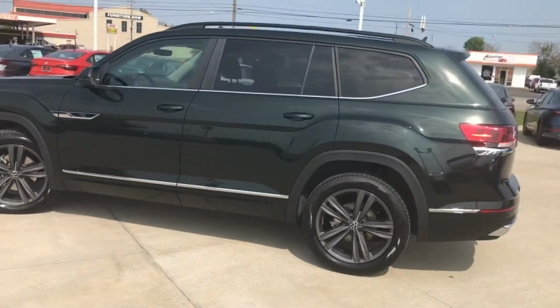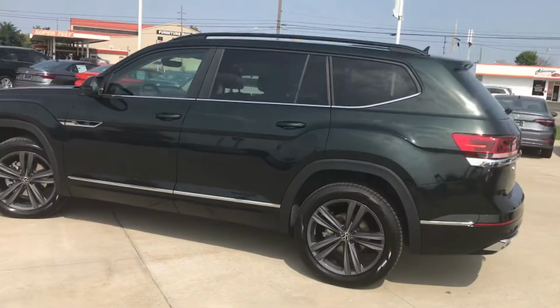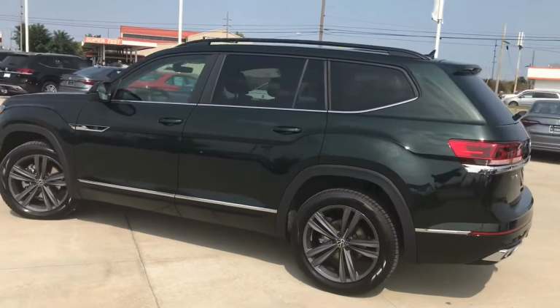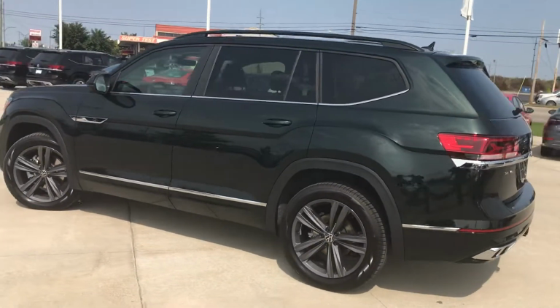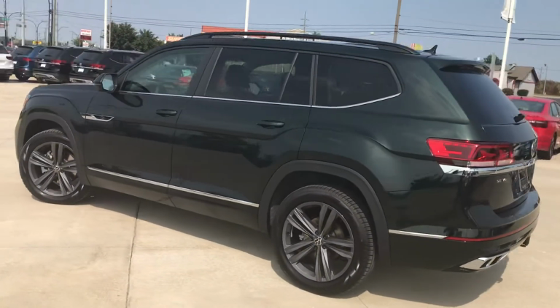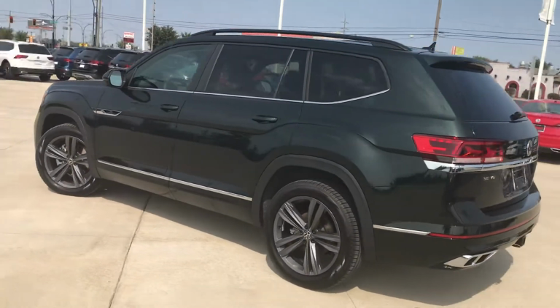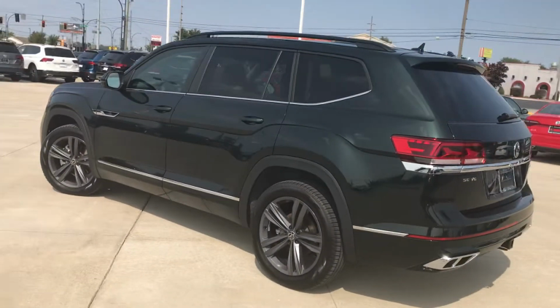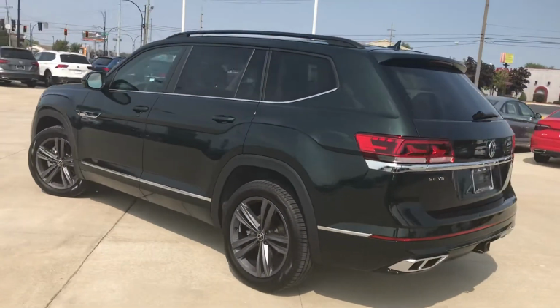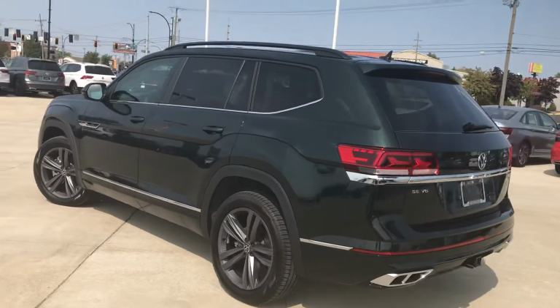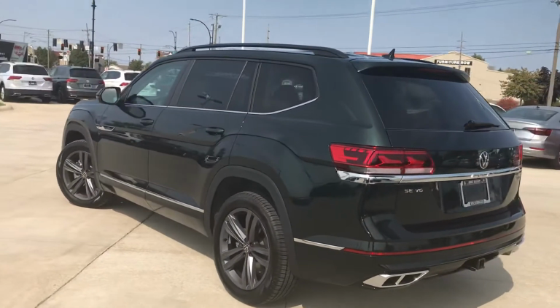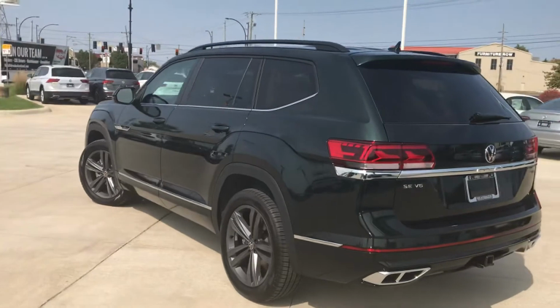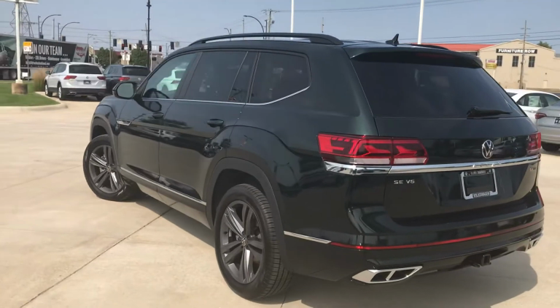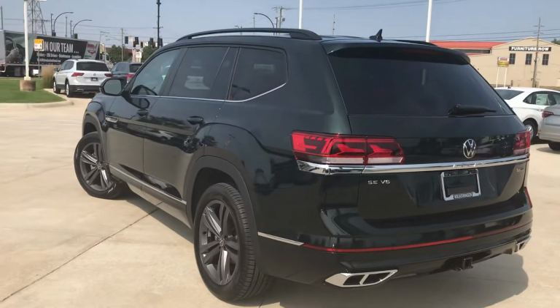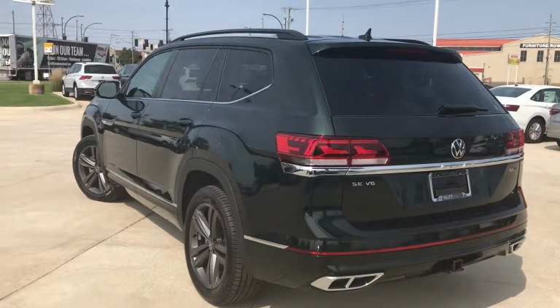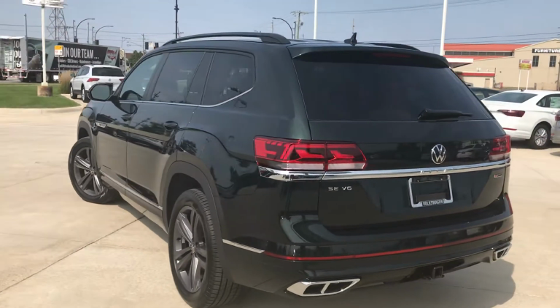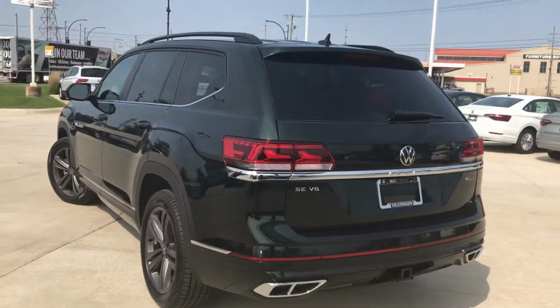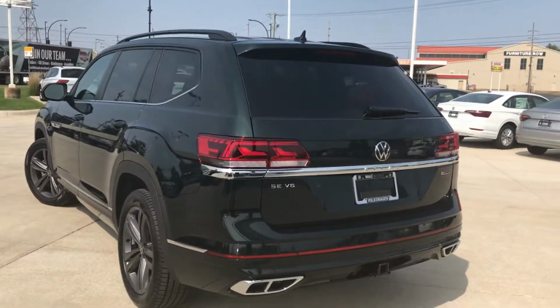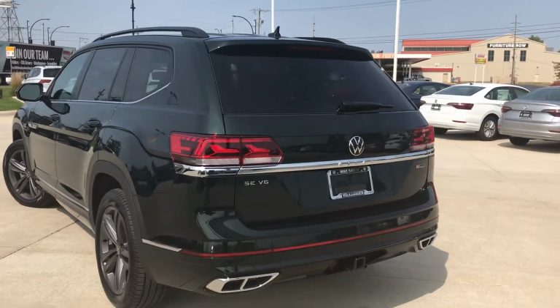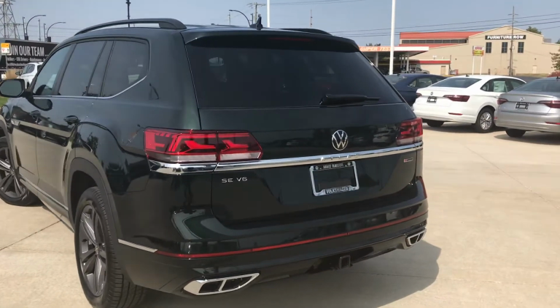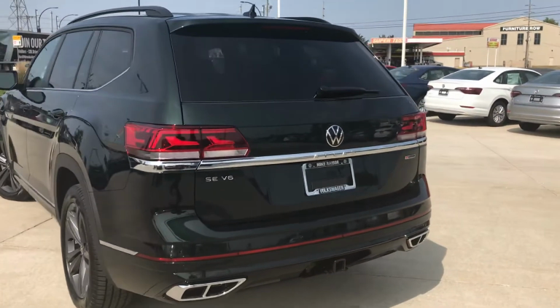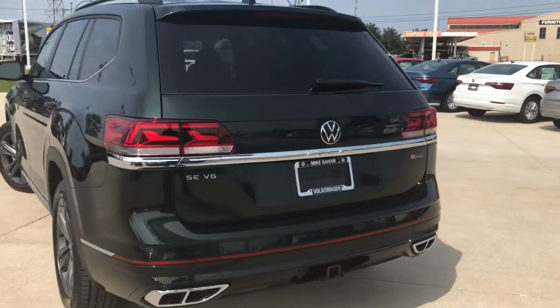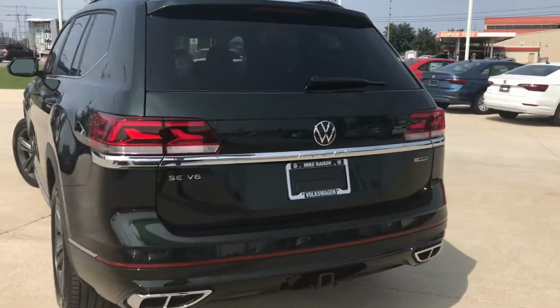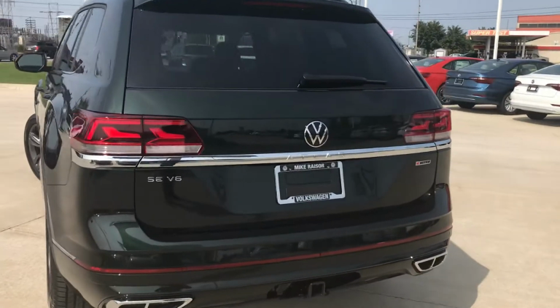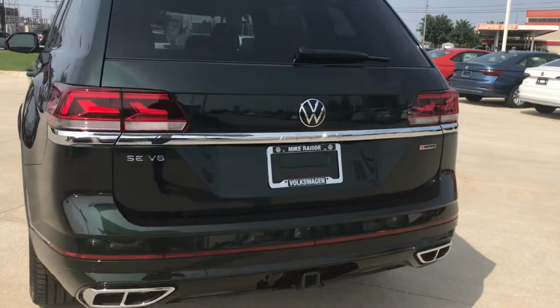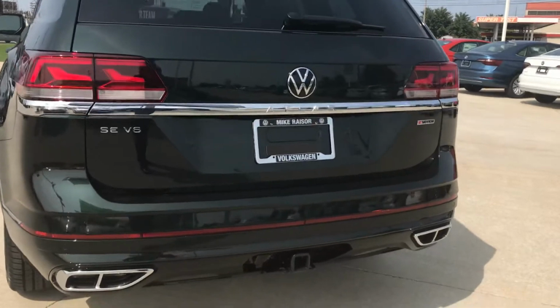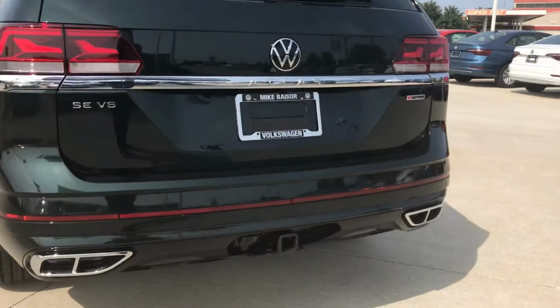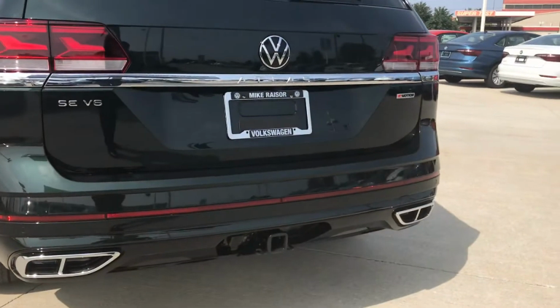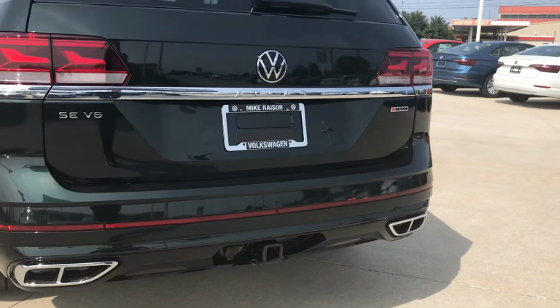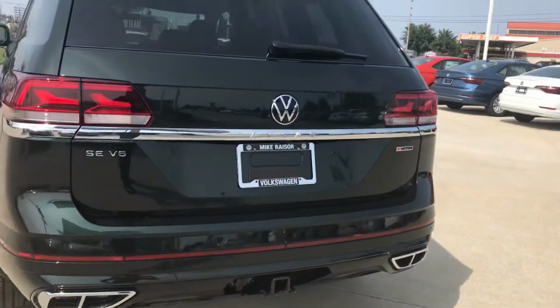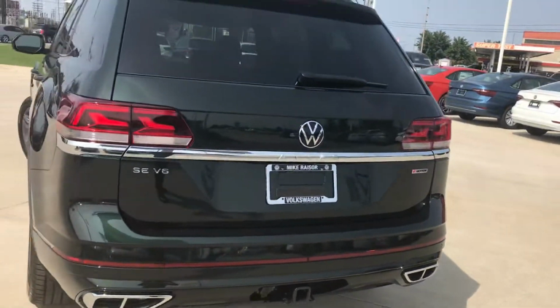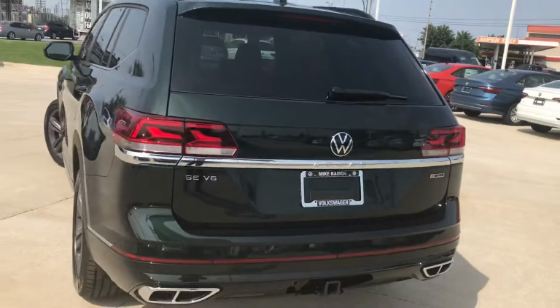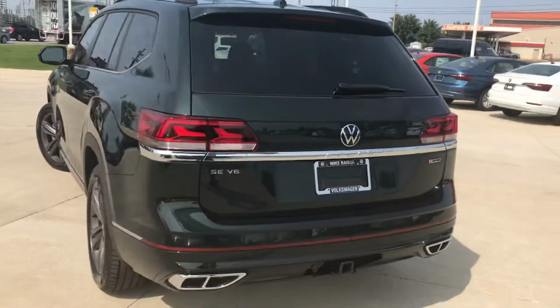It's pretty unique. You don't see a whole lot of these Atlases in different colors besides black and white and silver. This one does have the towing package on it. It's a beautiful color.